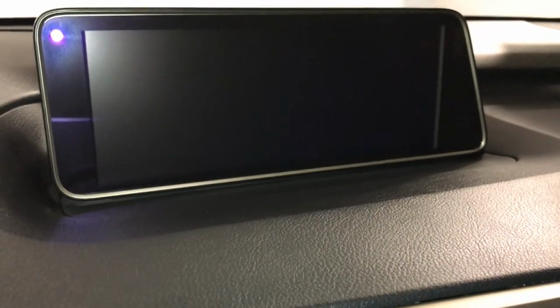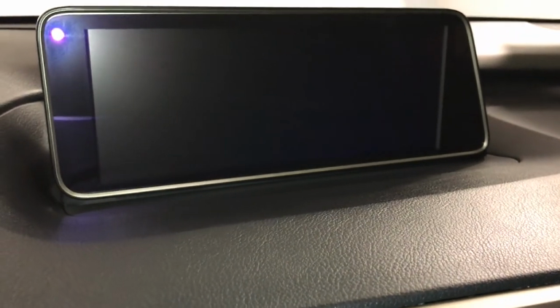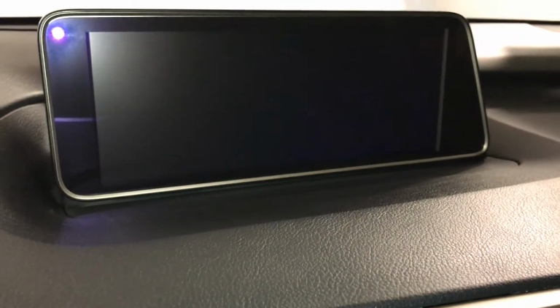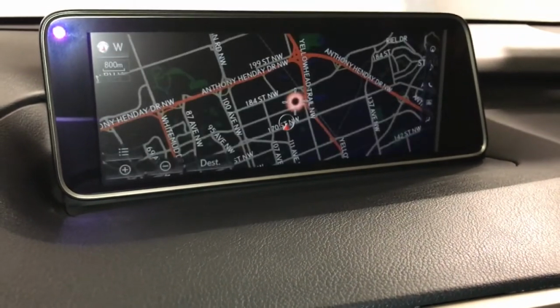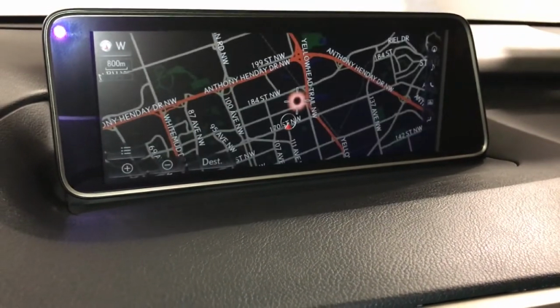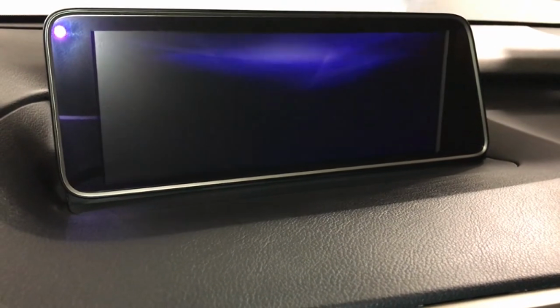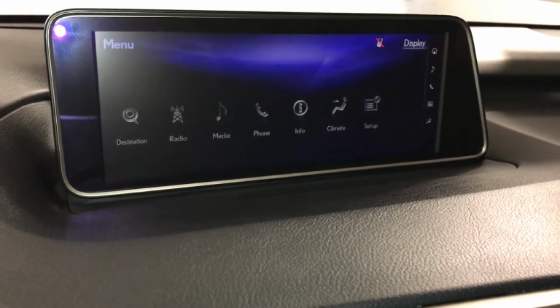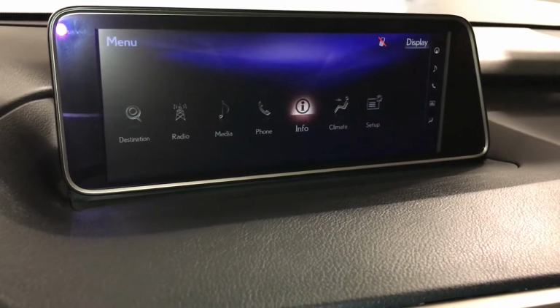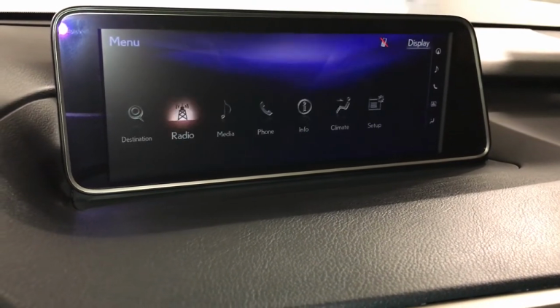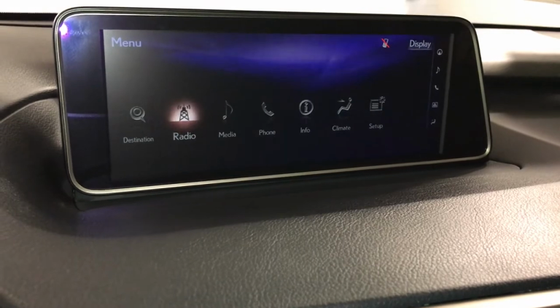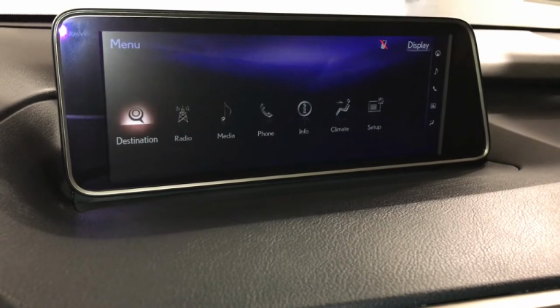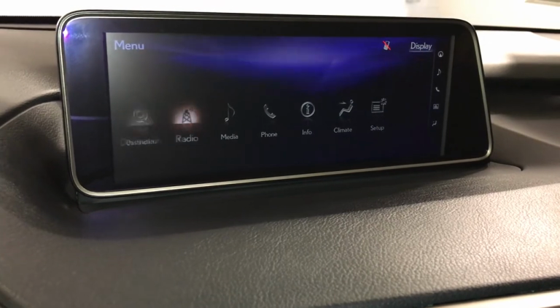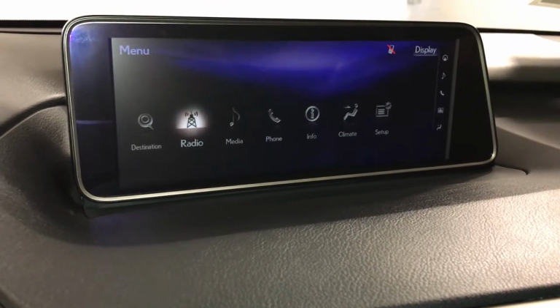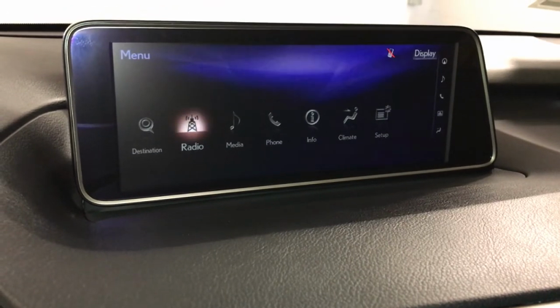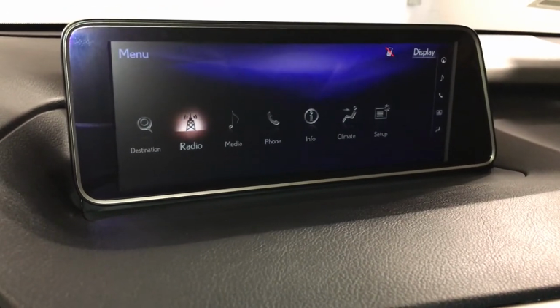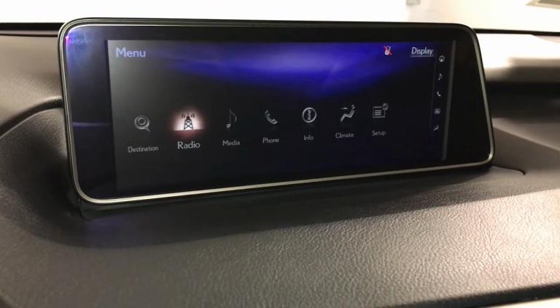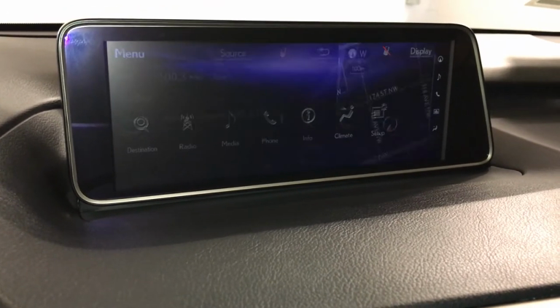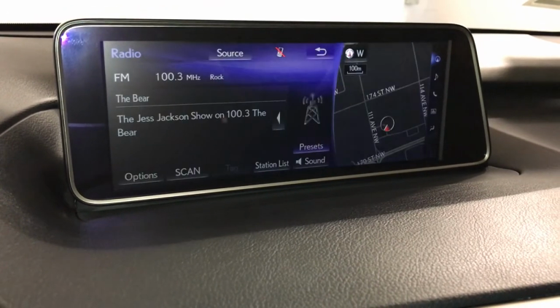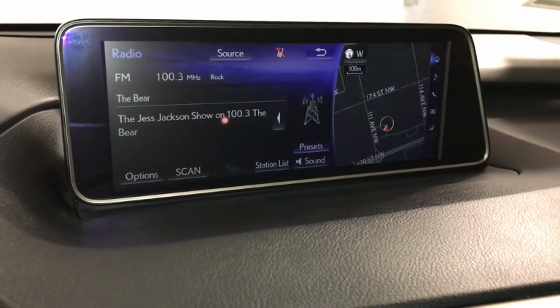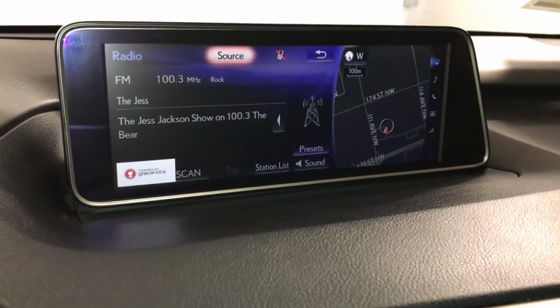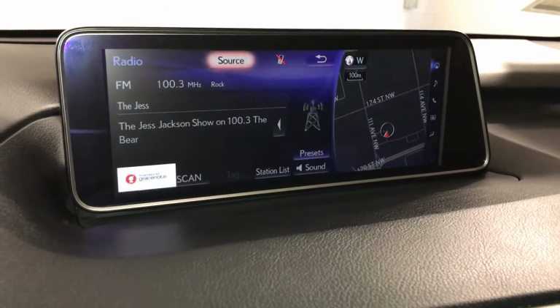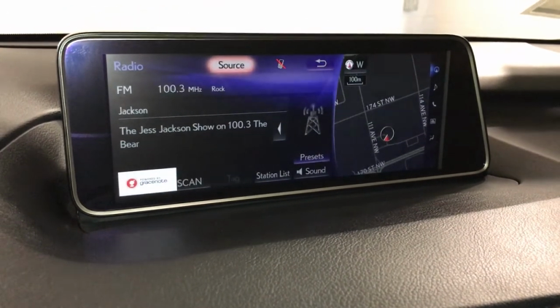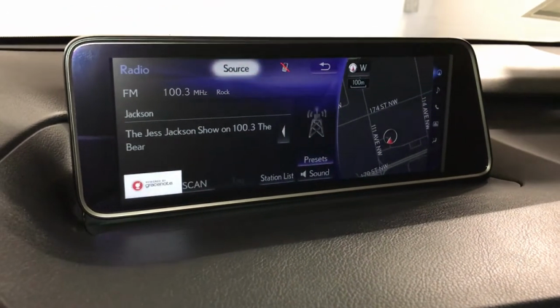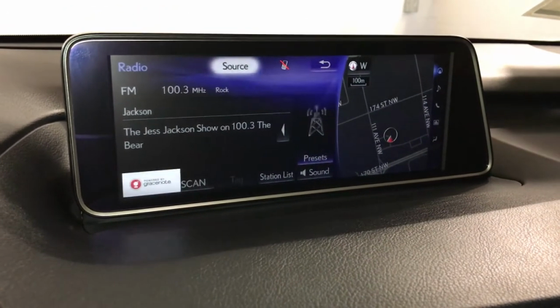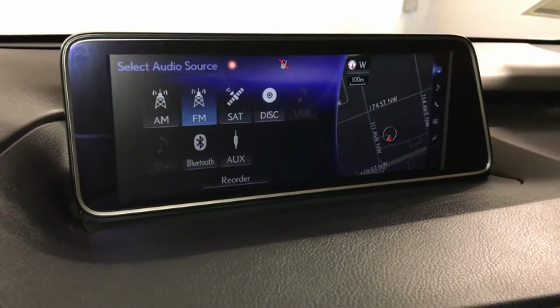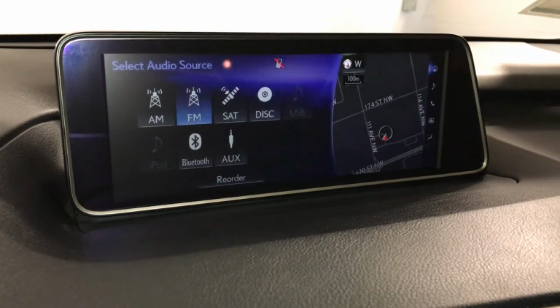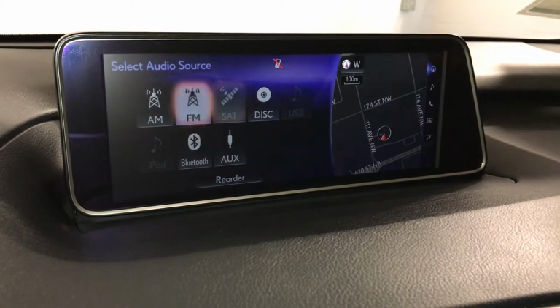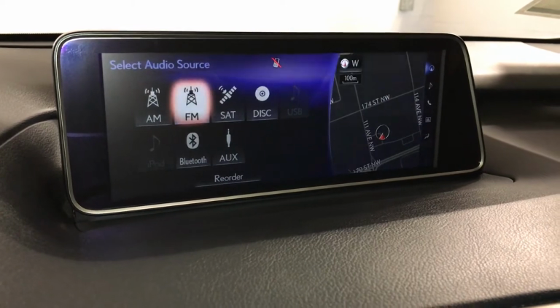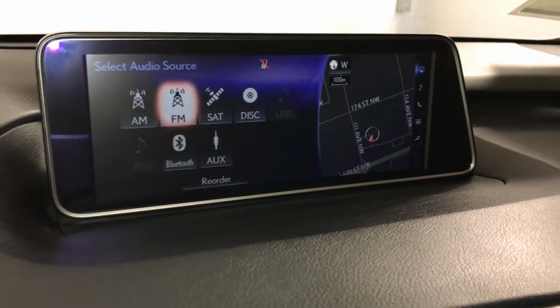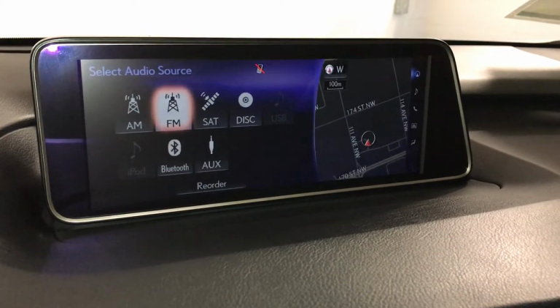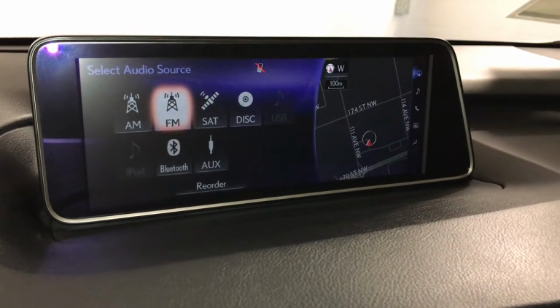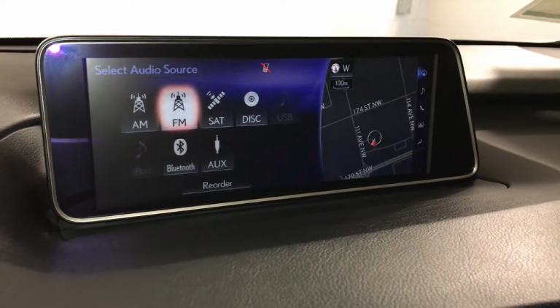15-speaker Mark Levinson premium audio system with AM, FM, HD radio, satellite, CD, DVD, USB, auxiliary, and Bluetooth.